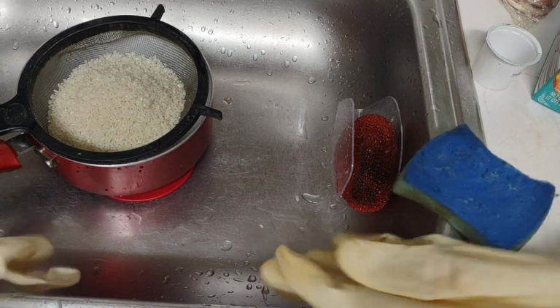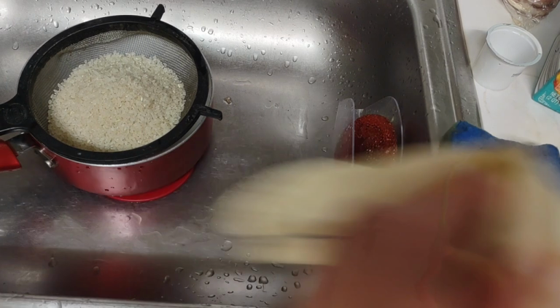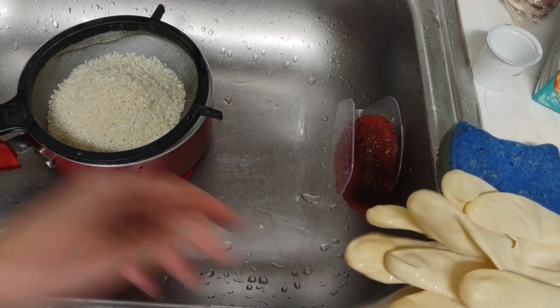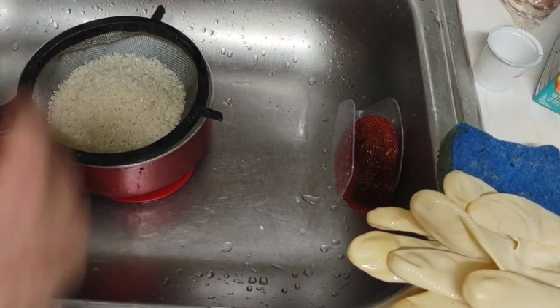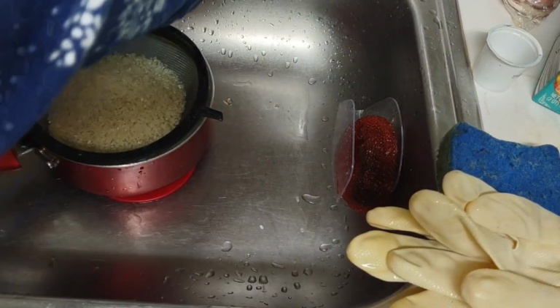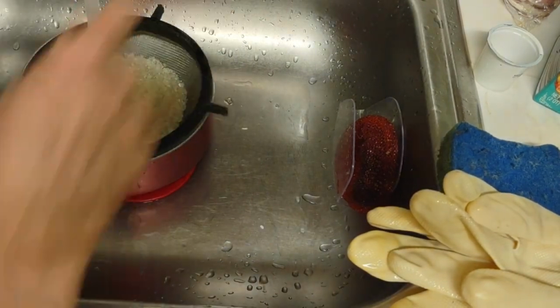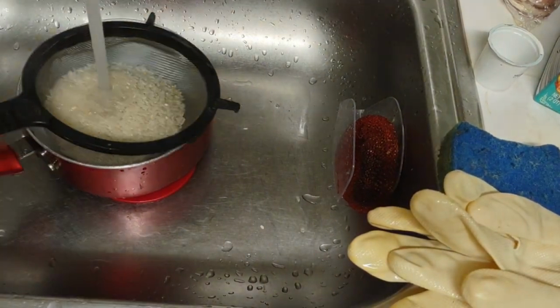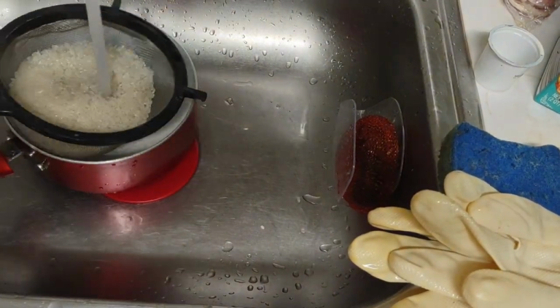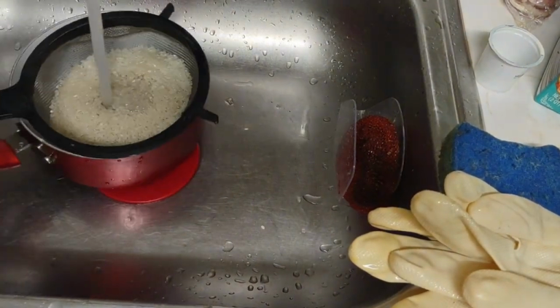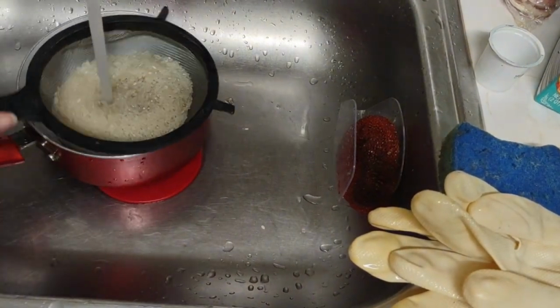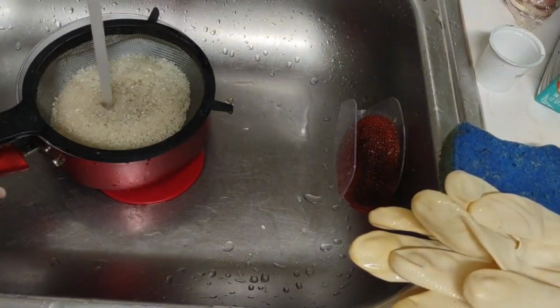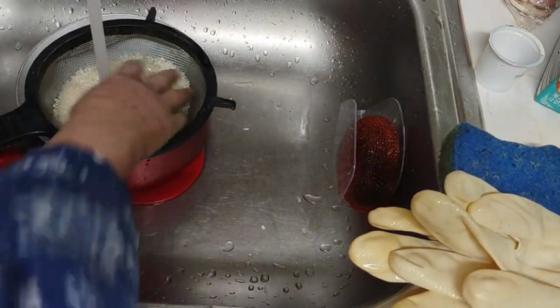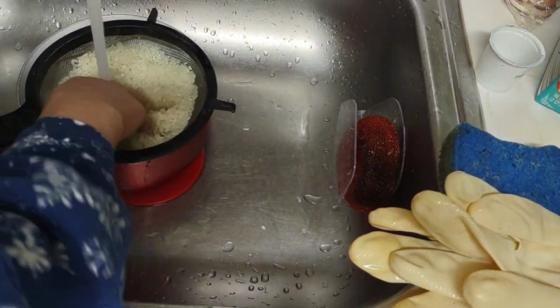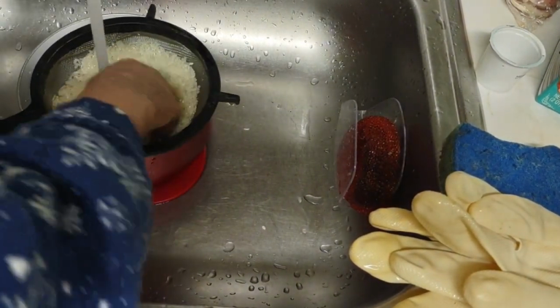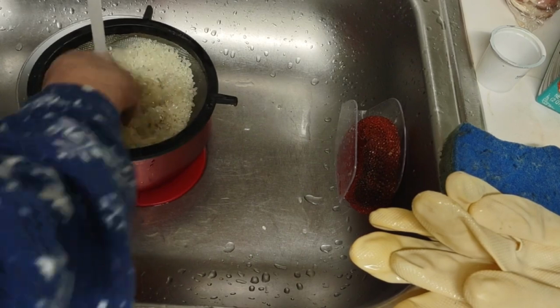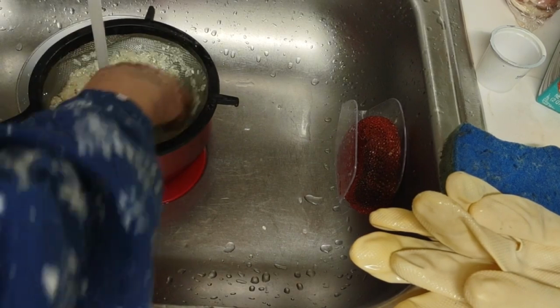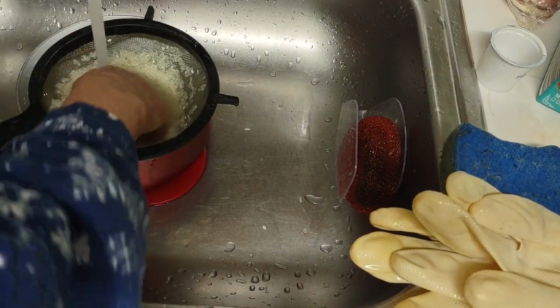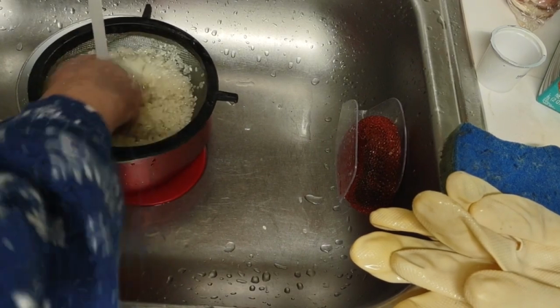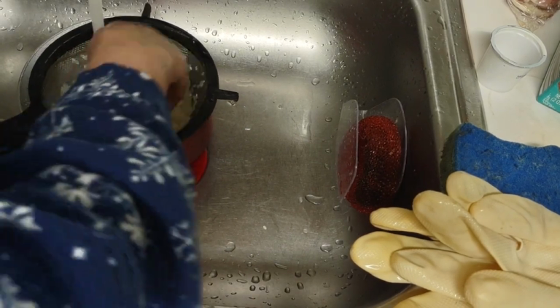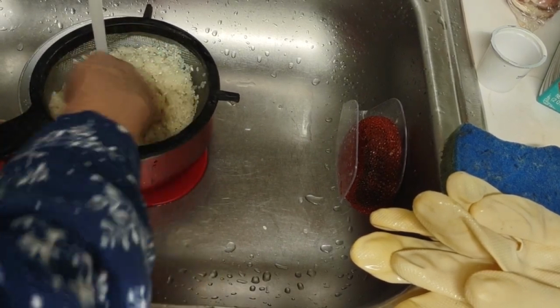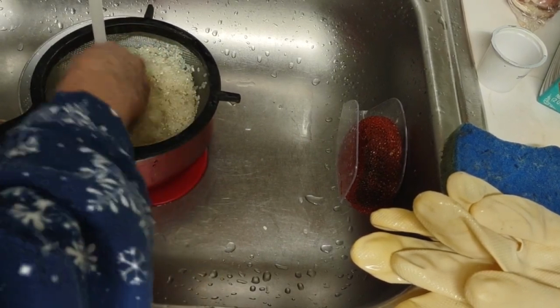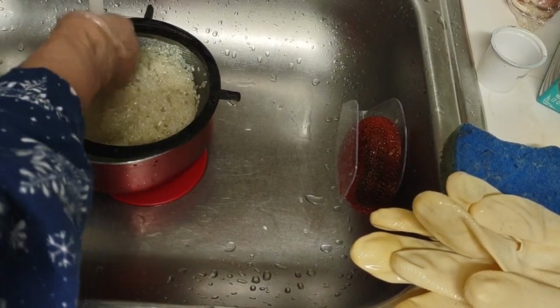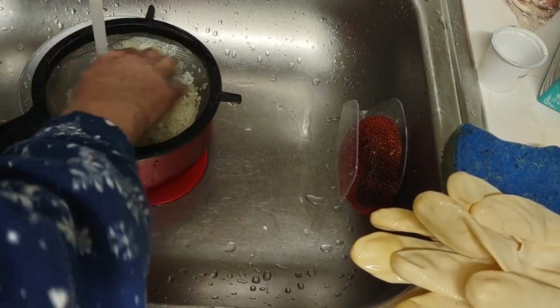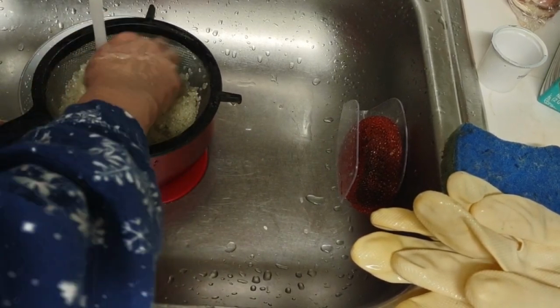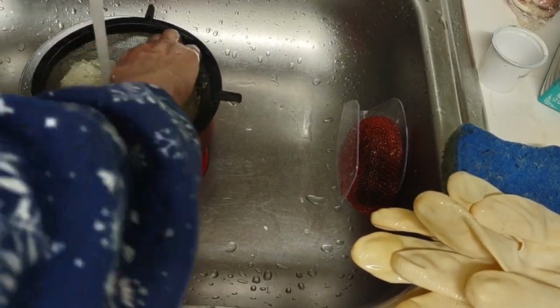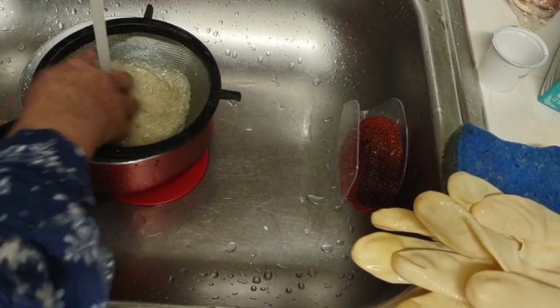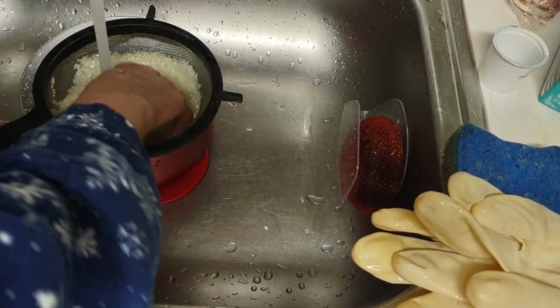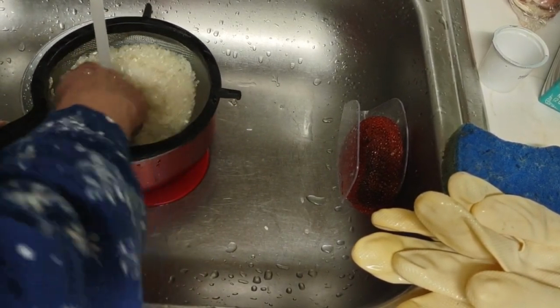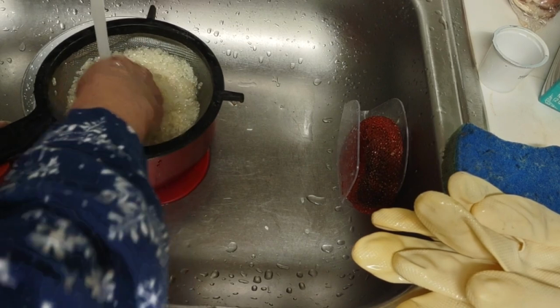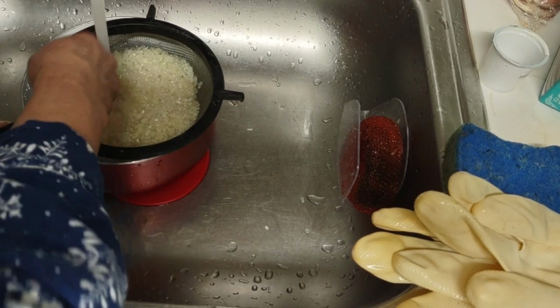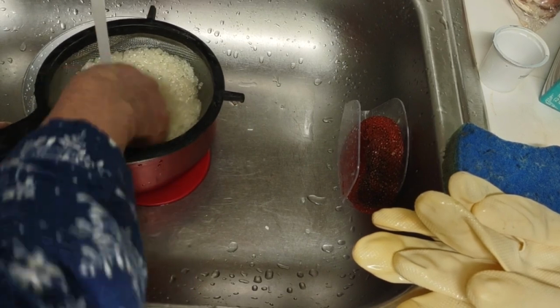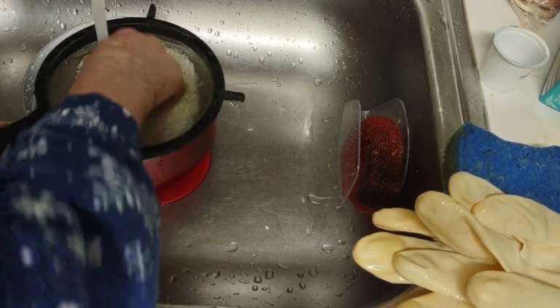I figure, you know what, I'm already making beans. I'm up a little longer than I wanted to, although it's really not late. I'm just tired from doing my little storage thing.